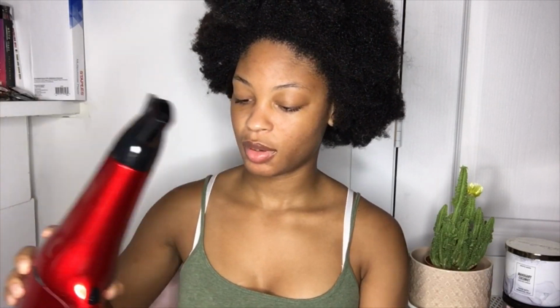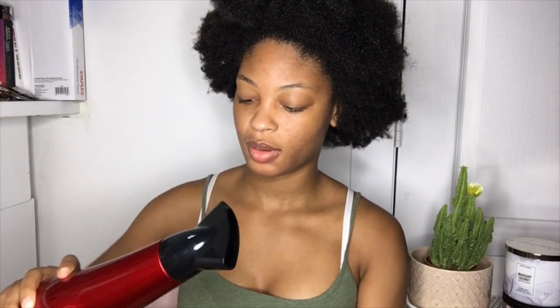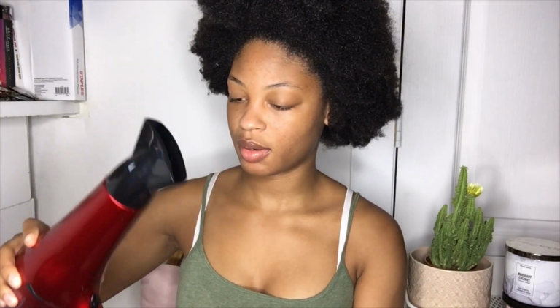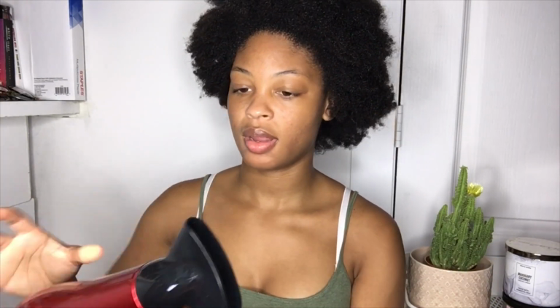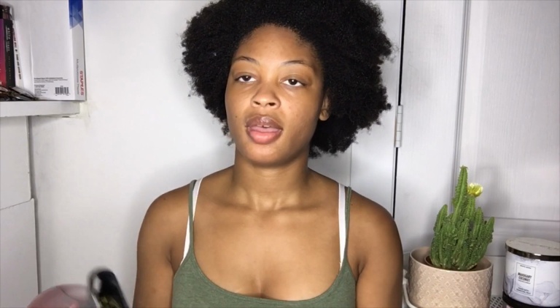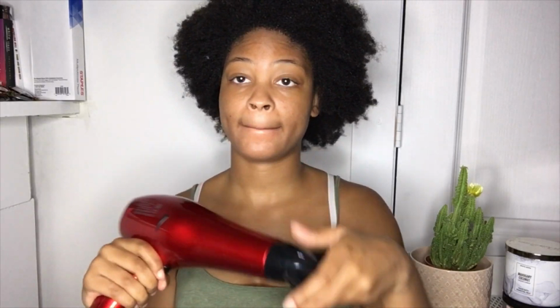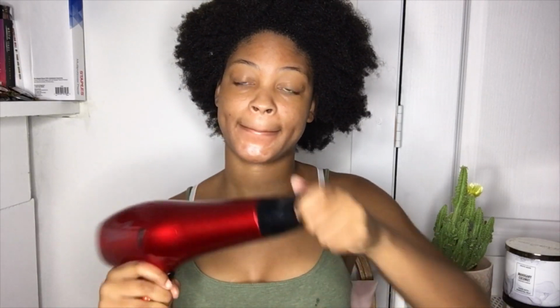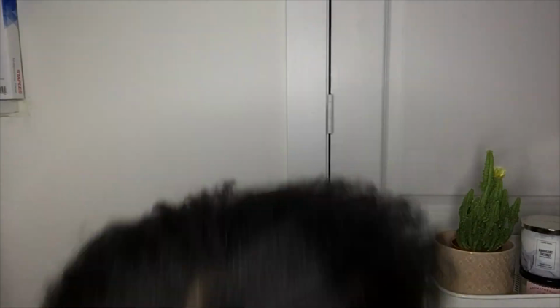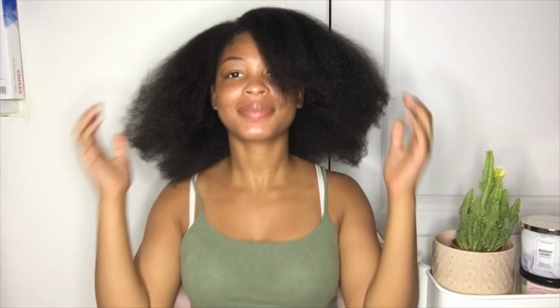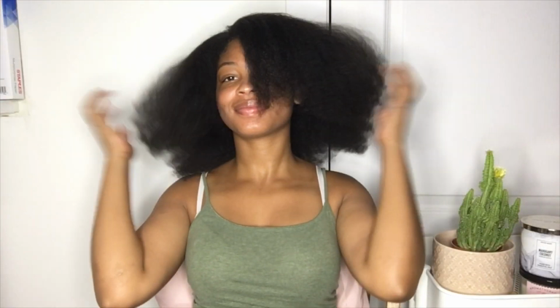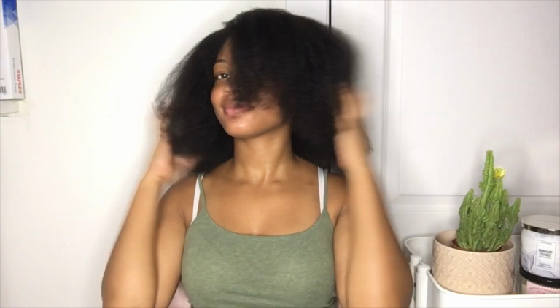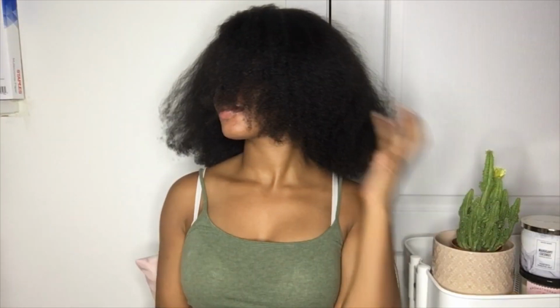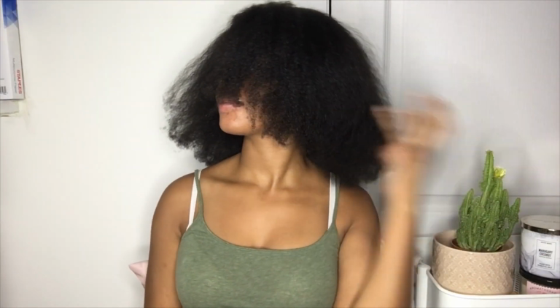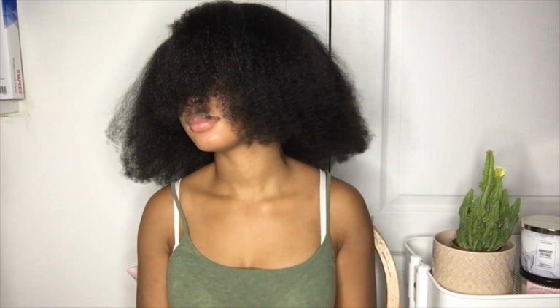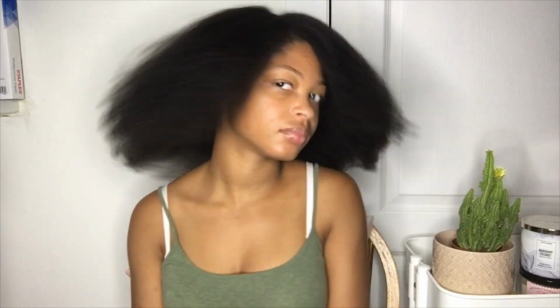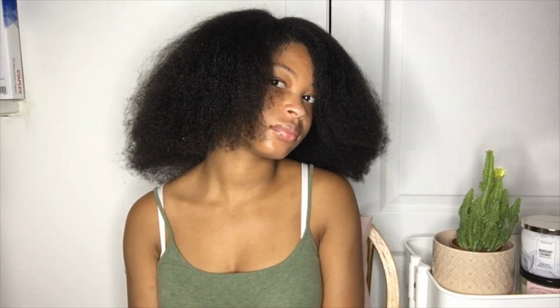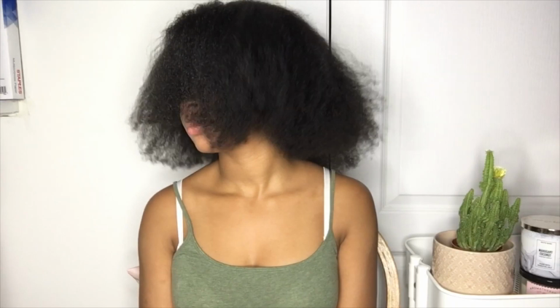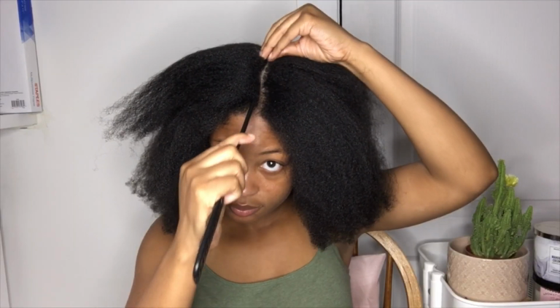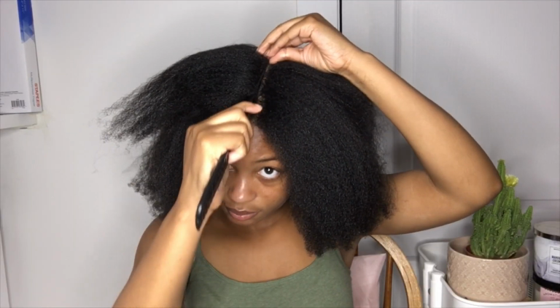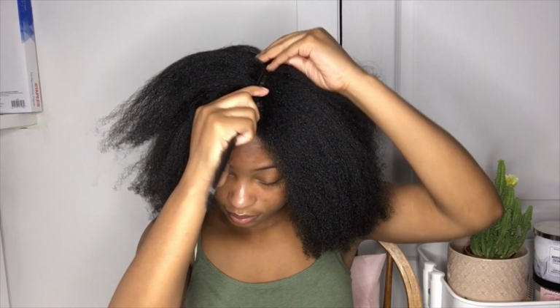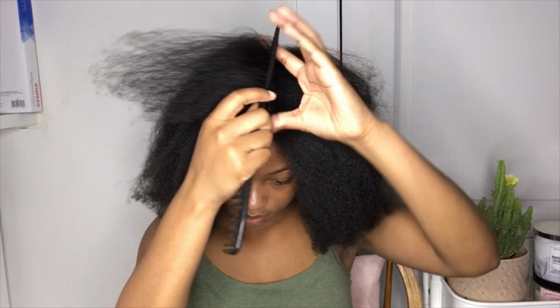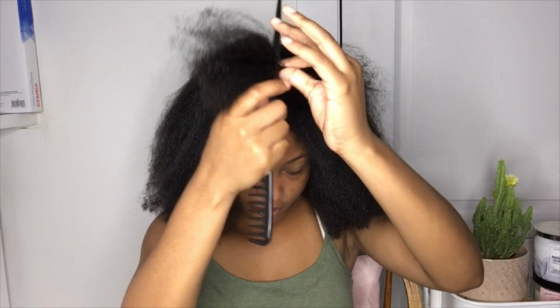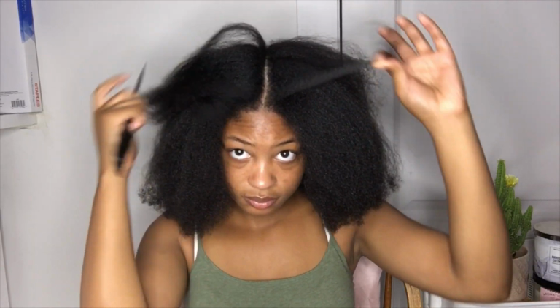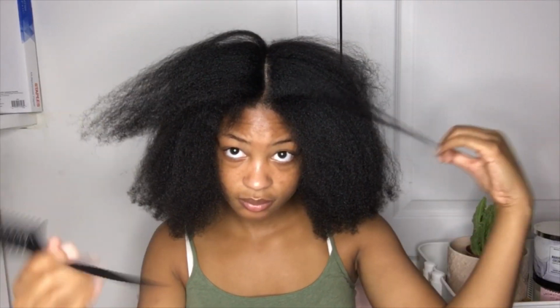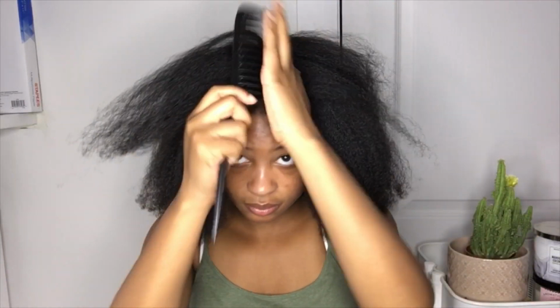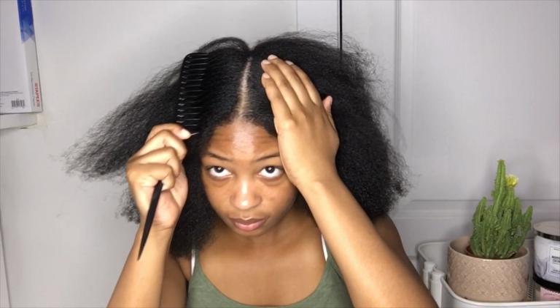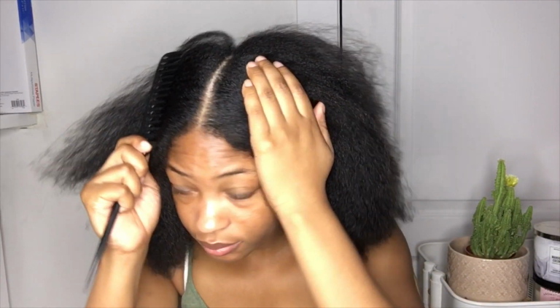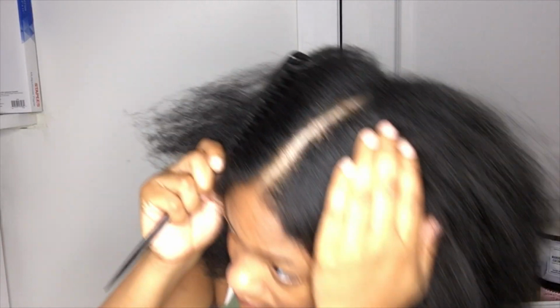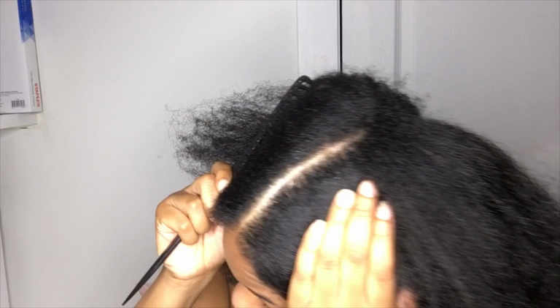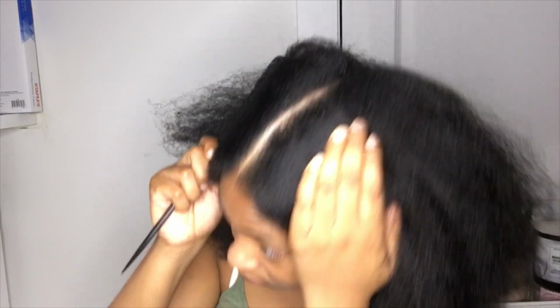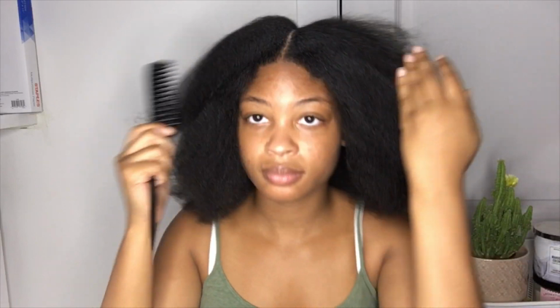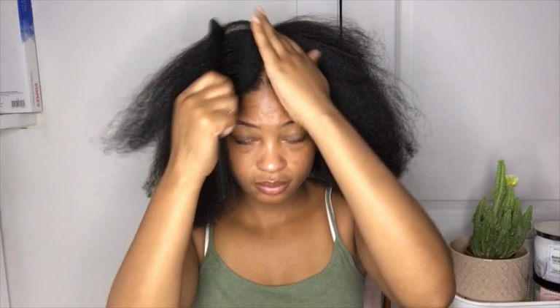Now that my hair is blow-dried, I'm just gonna section my hair with the middle part all the way down to the back of my head. I cannot see the back of my head so I'm just feeling for the center.